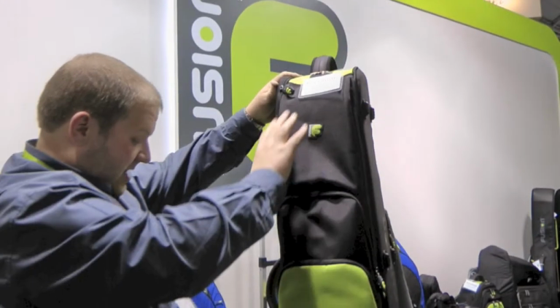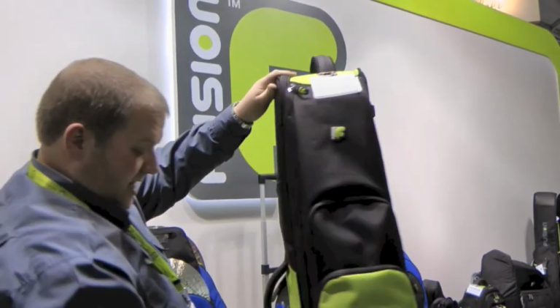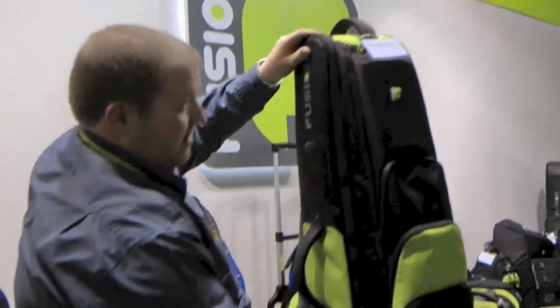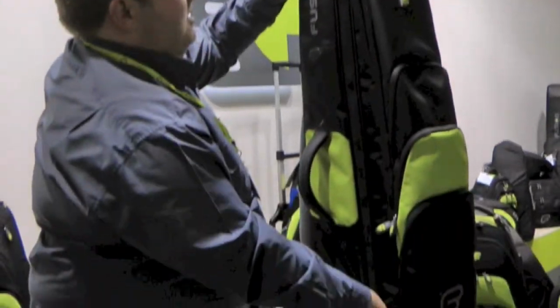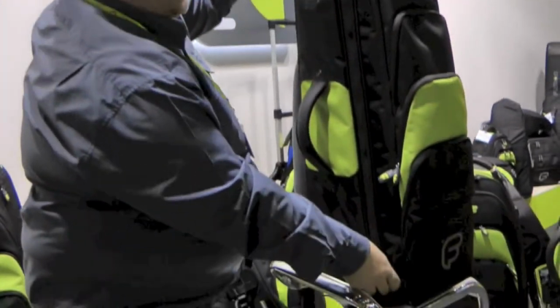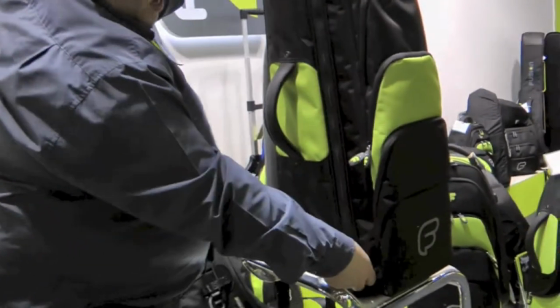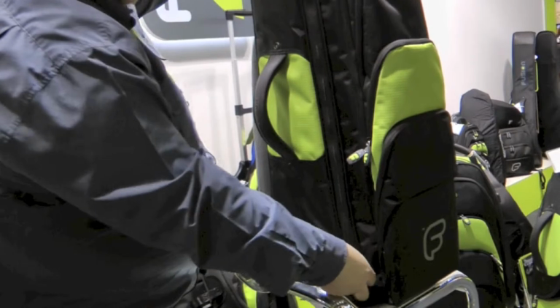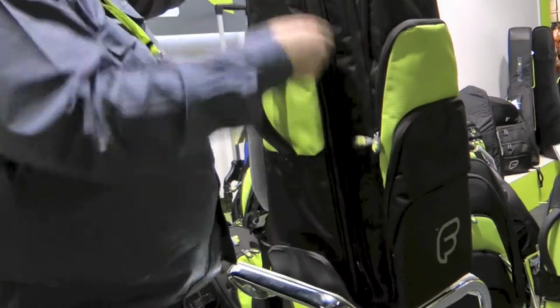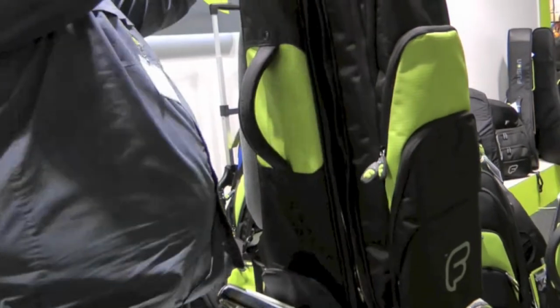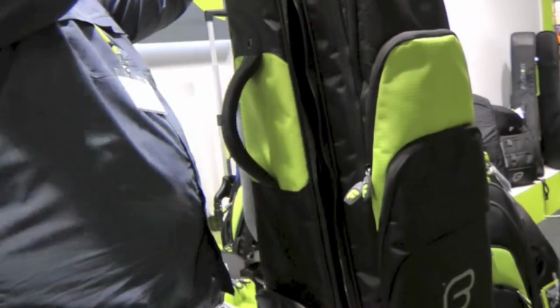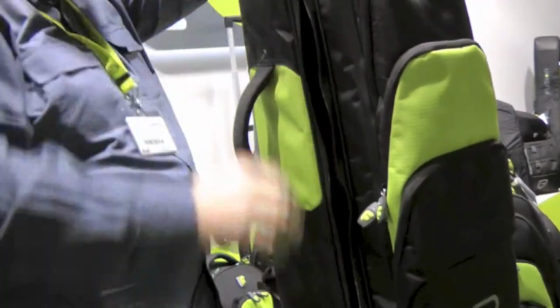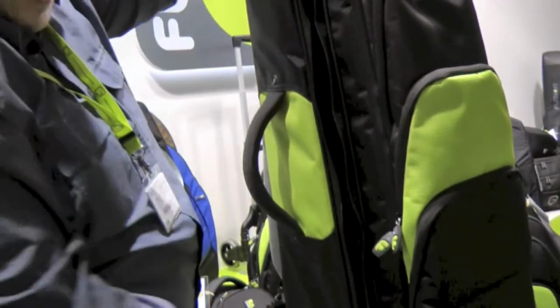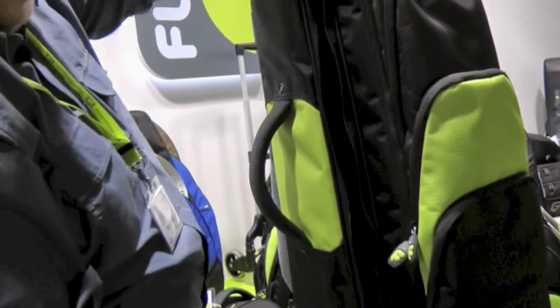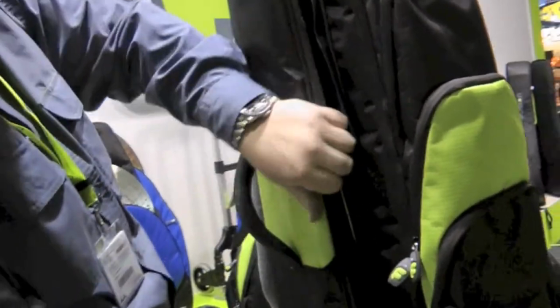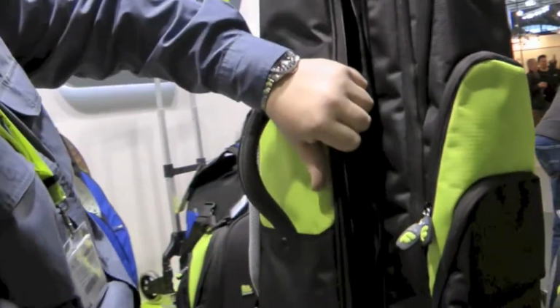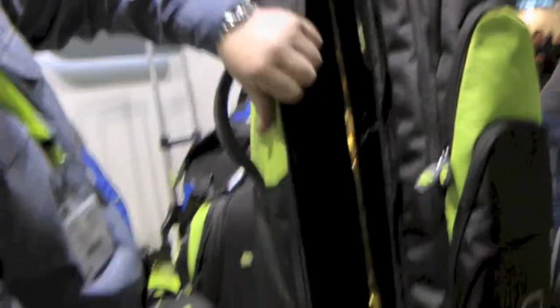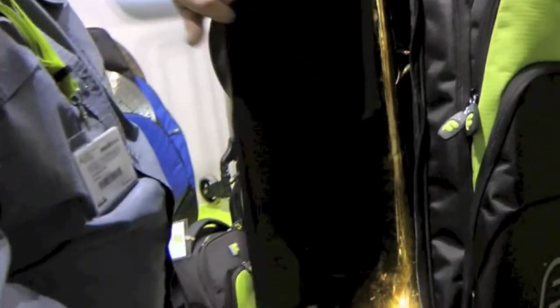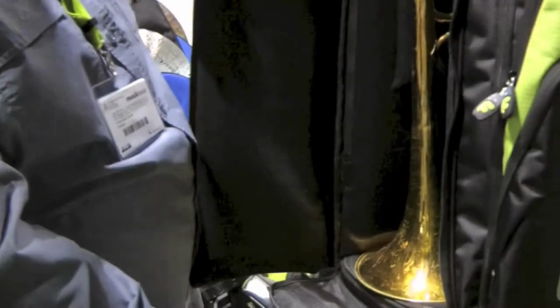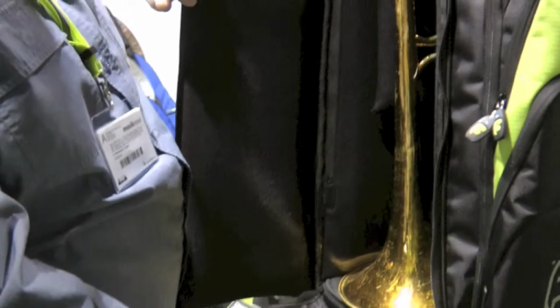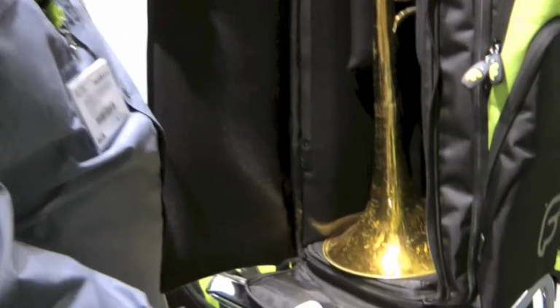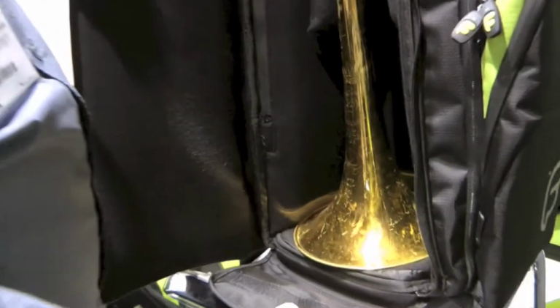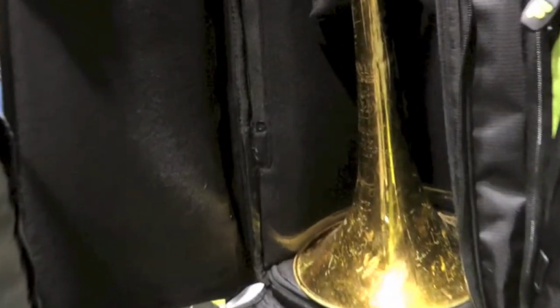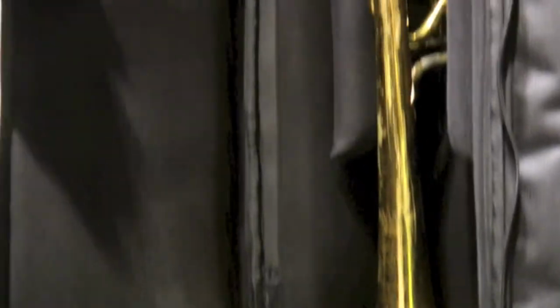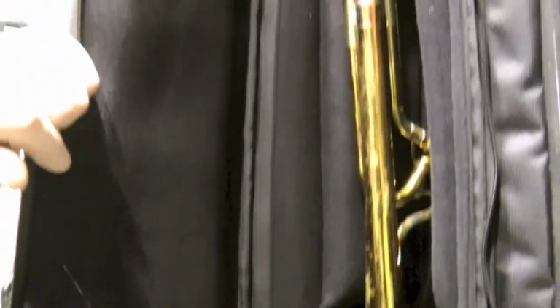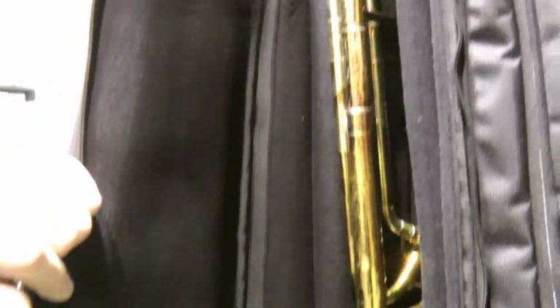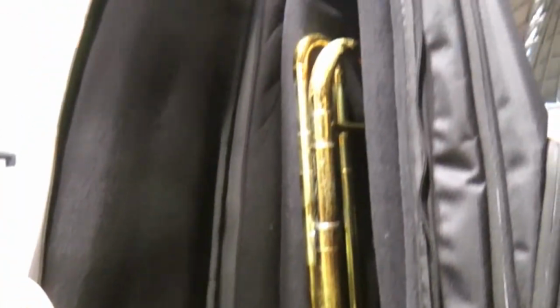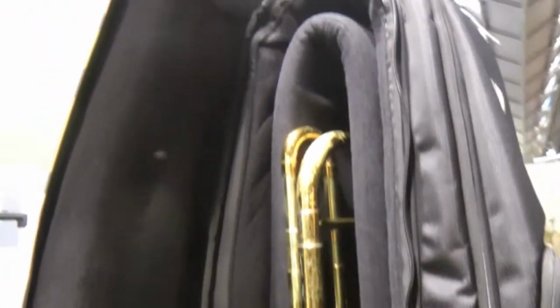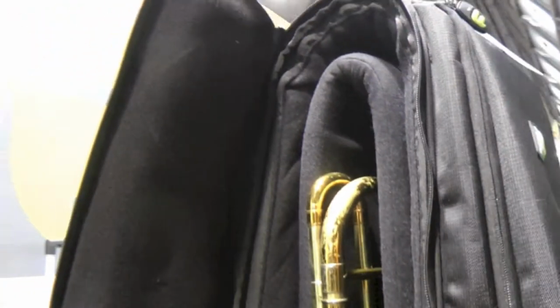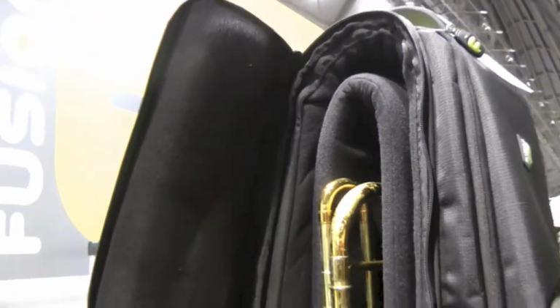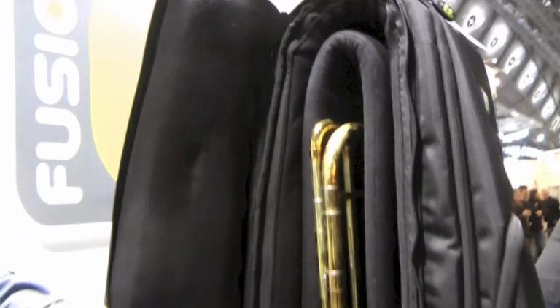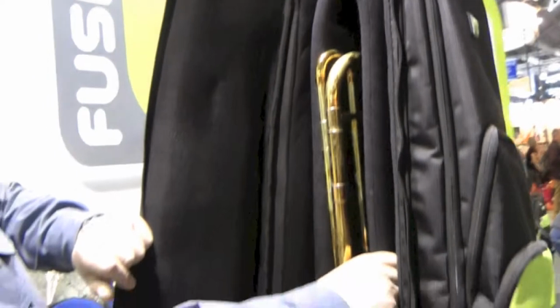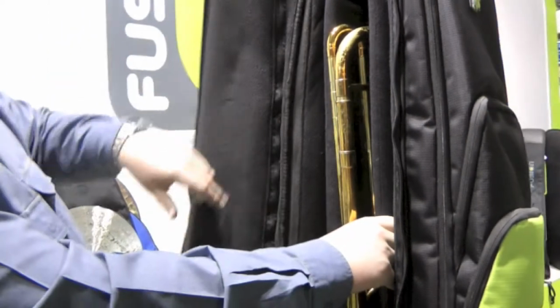In here is obviously where the bell fits. This can be opened when it's stood upright or laid down. There's loads of padding, which is the important bit.